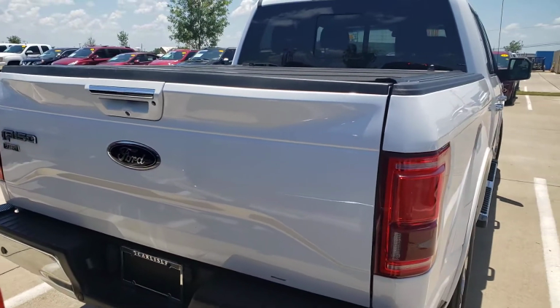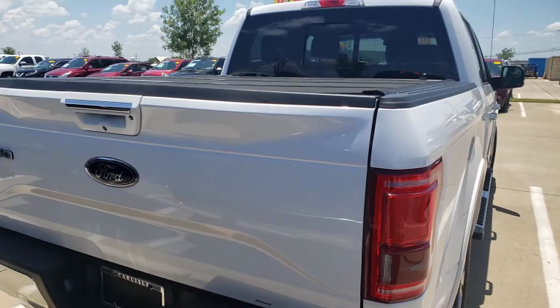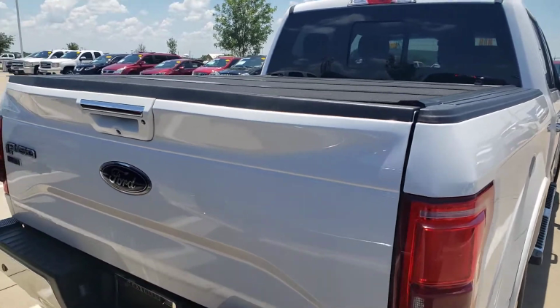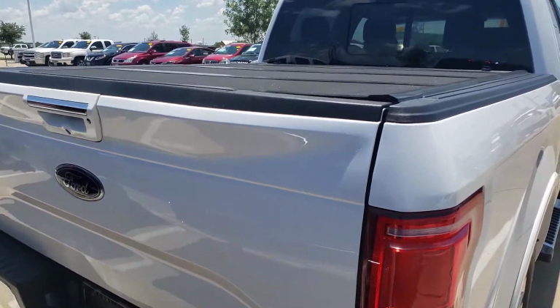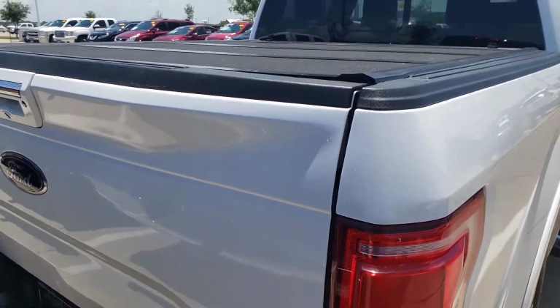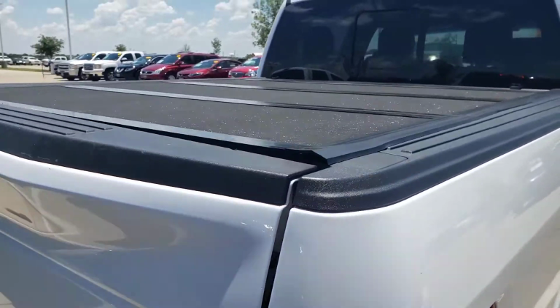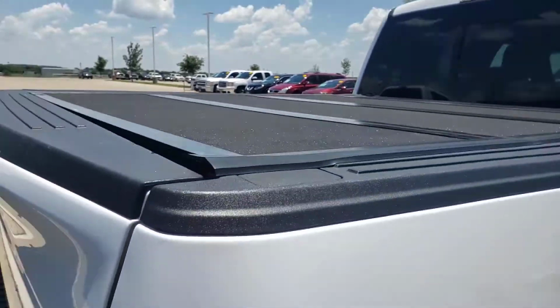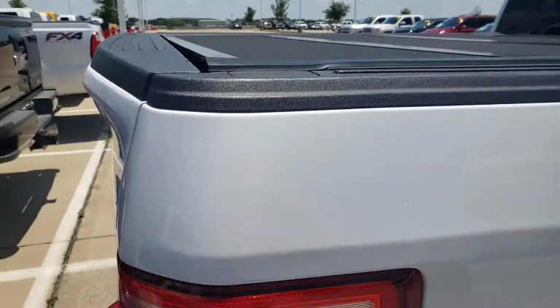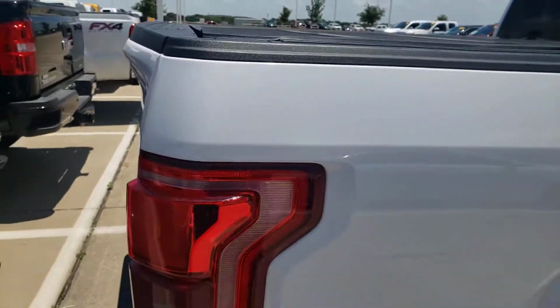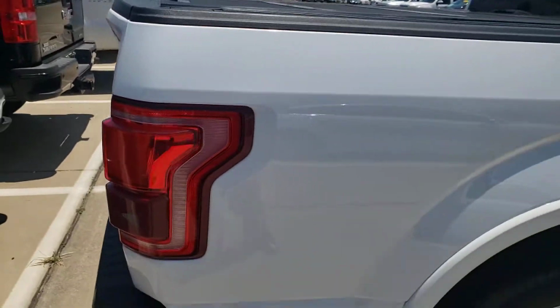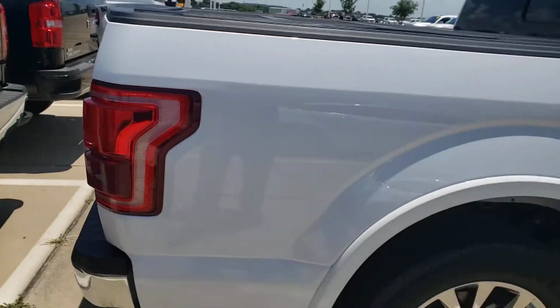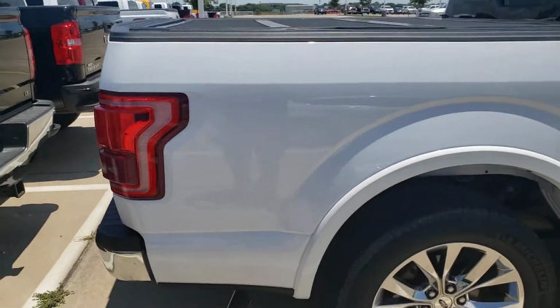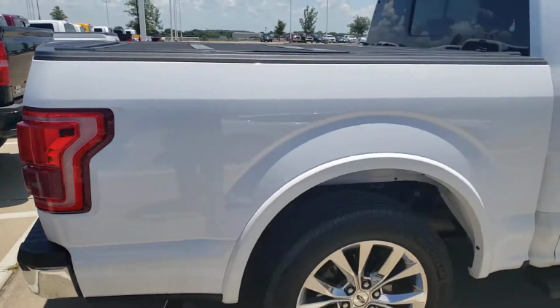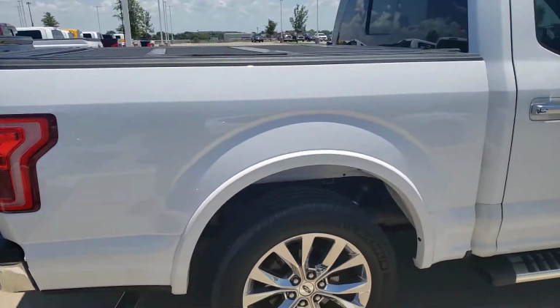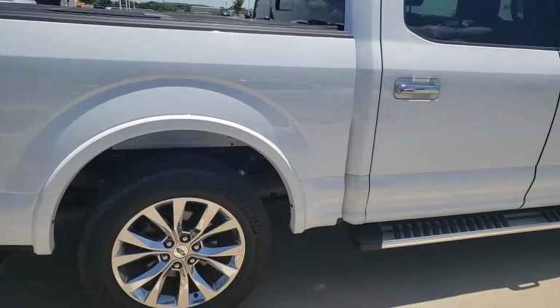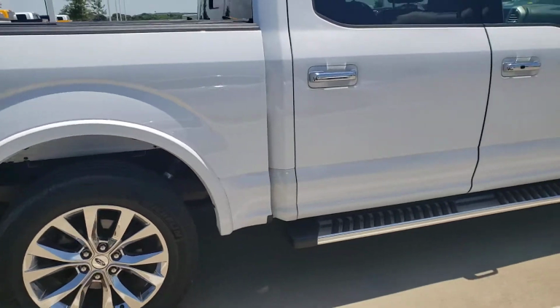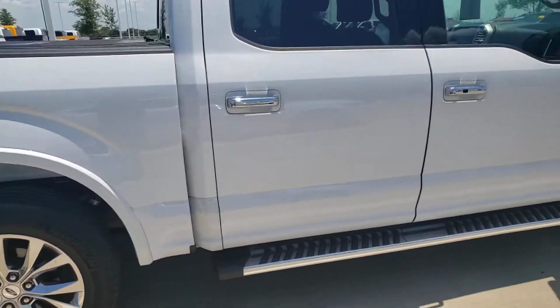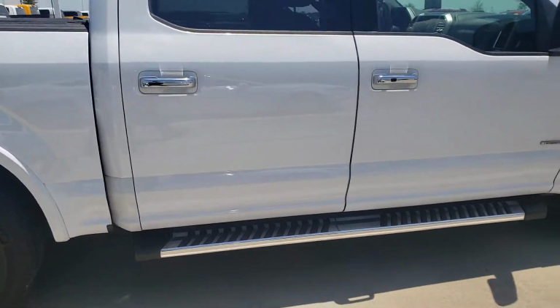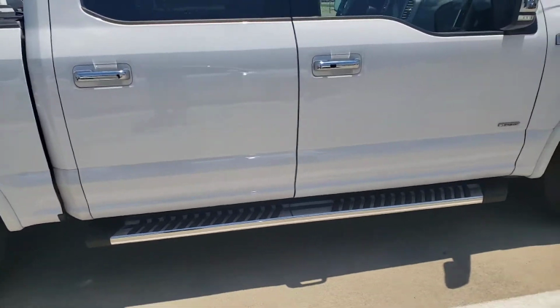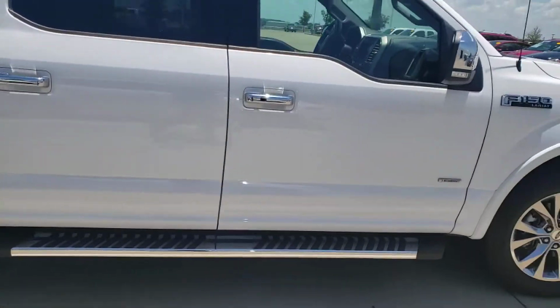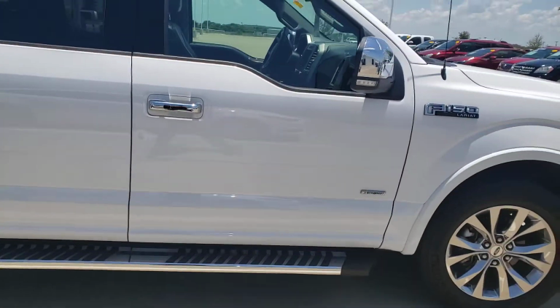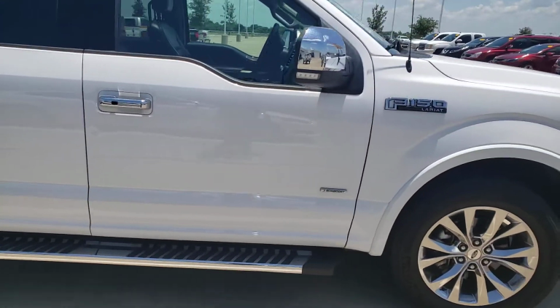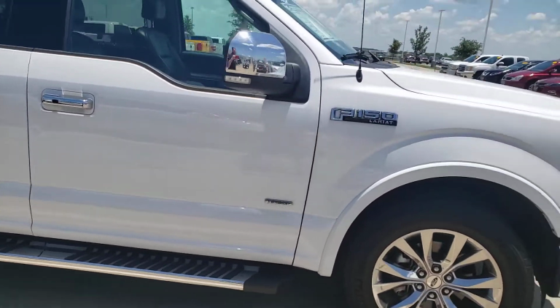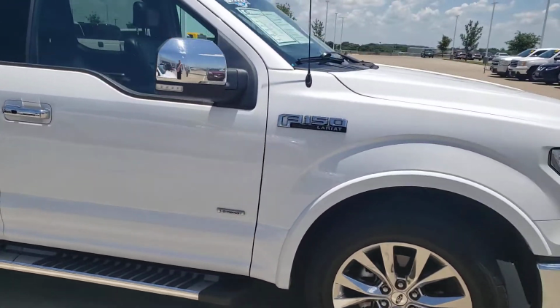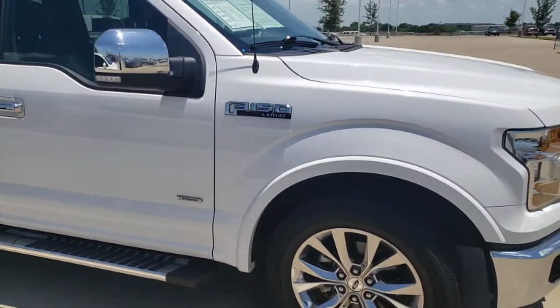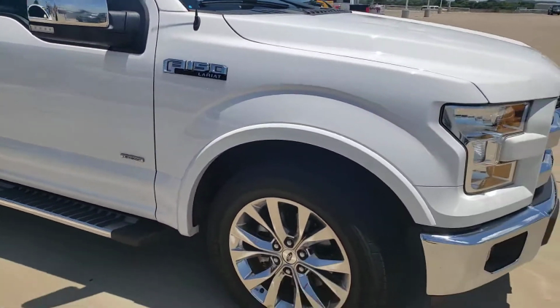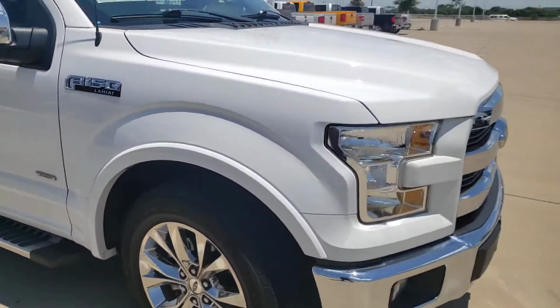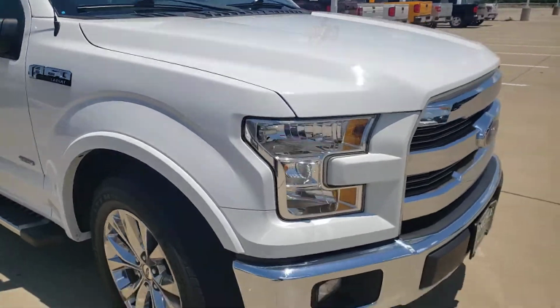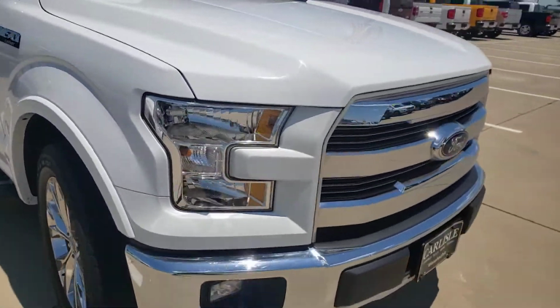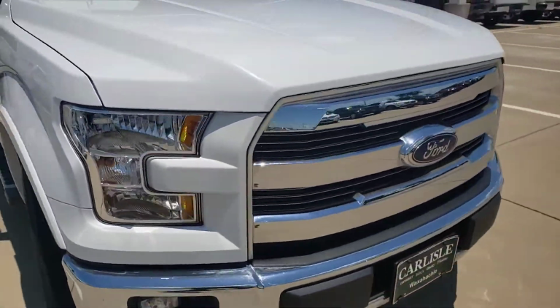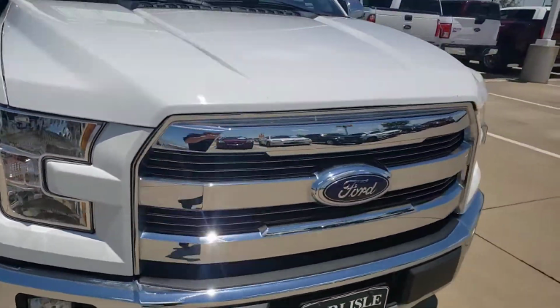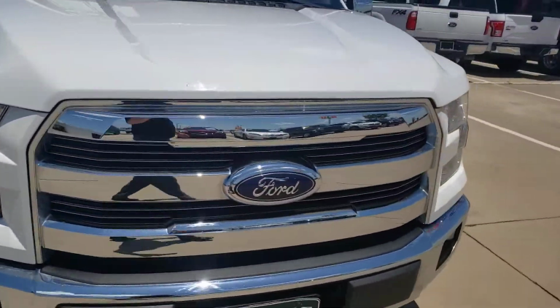You're gonna like this truck. You're gonna like all our trucks at CarlisleGM.com. You can see how clean this truck is. It is a Carfax 1 owner, new truck trade.